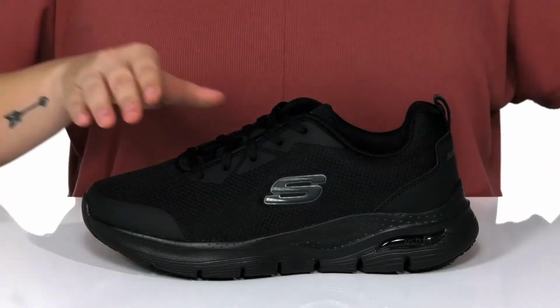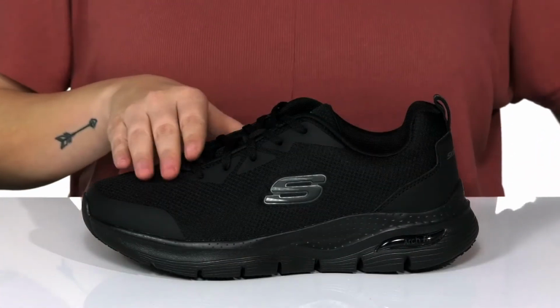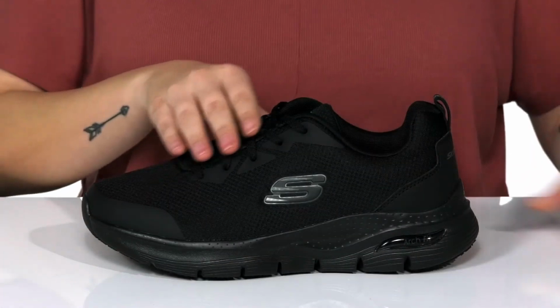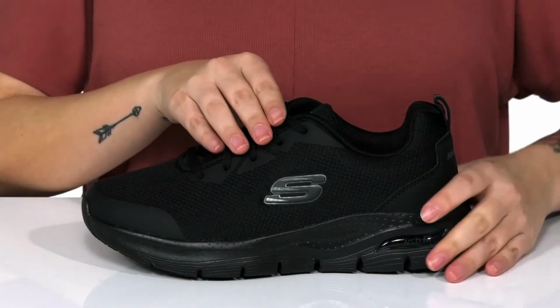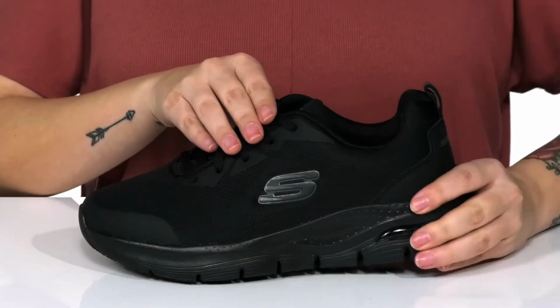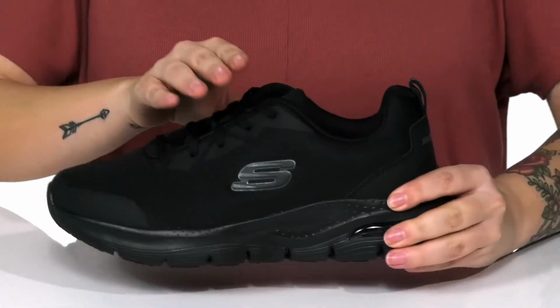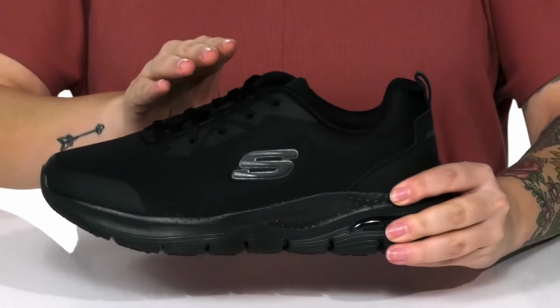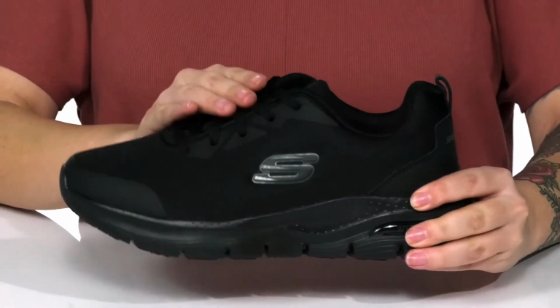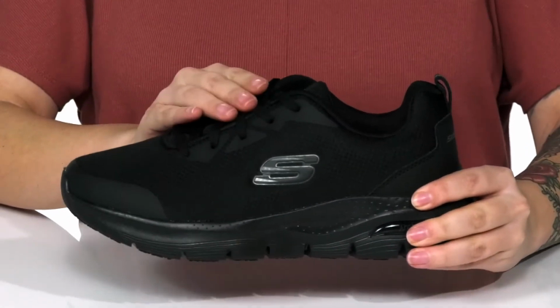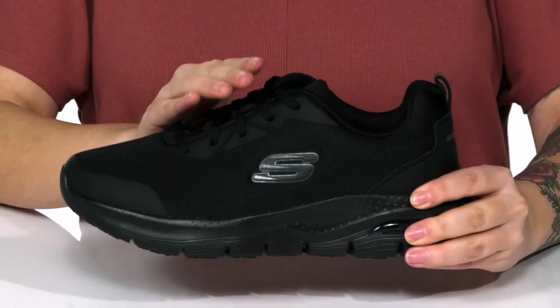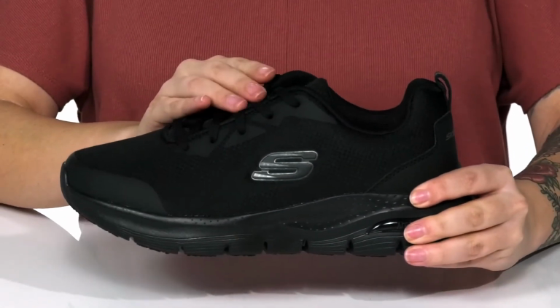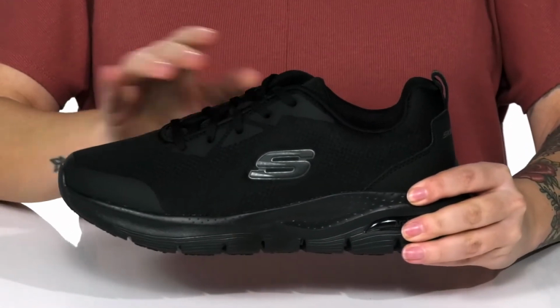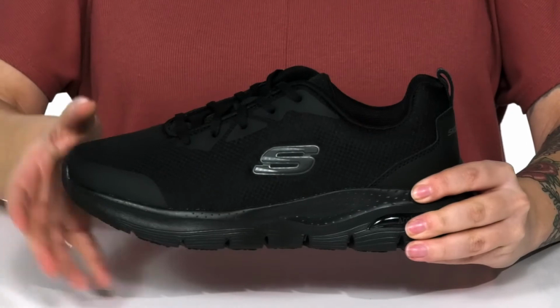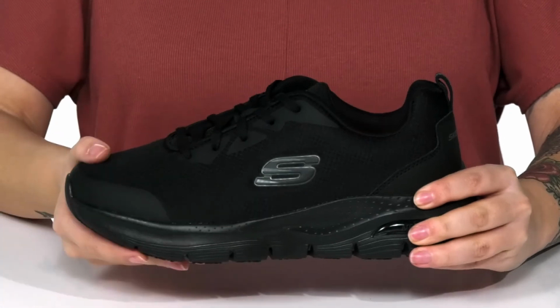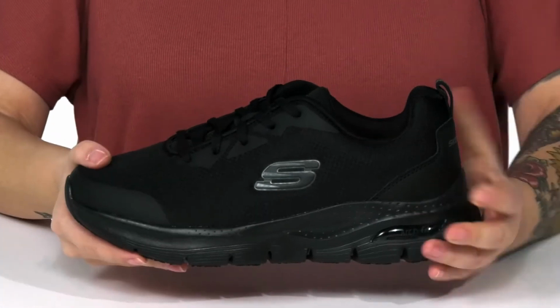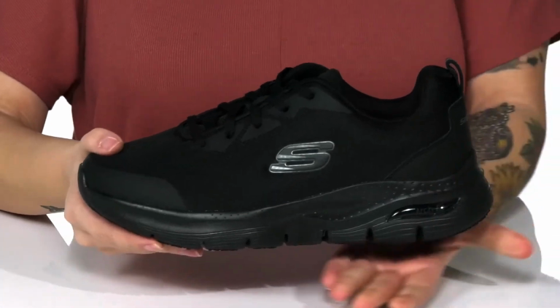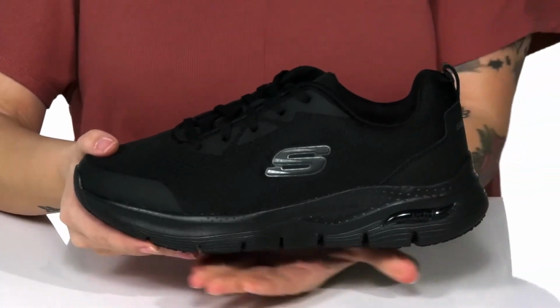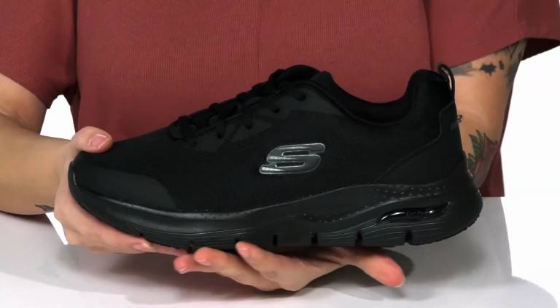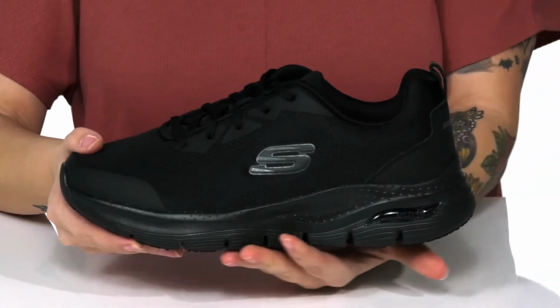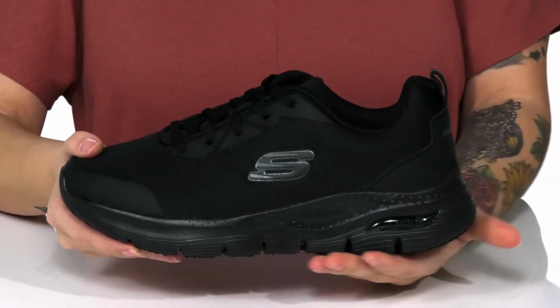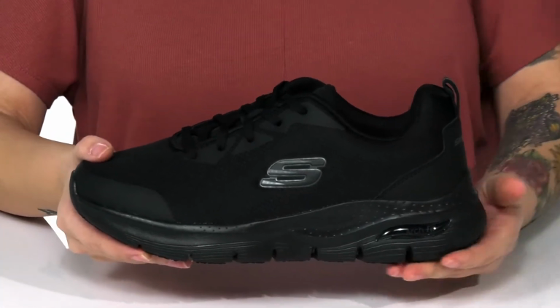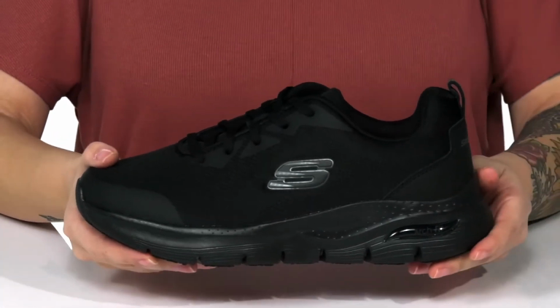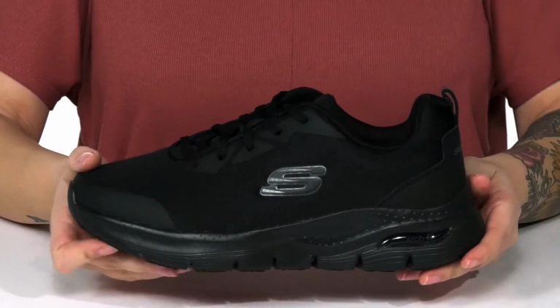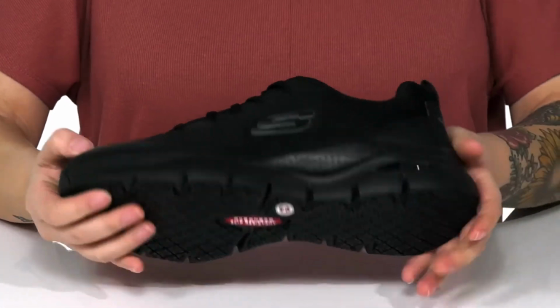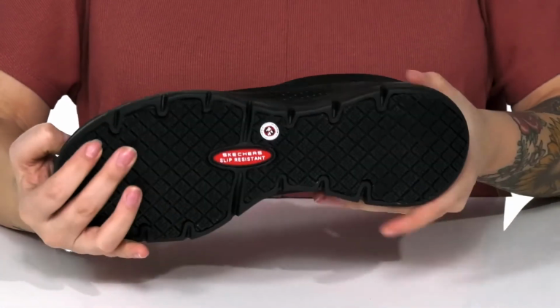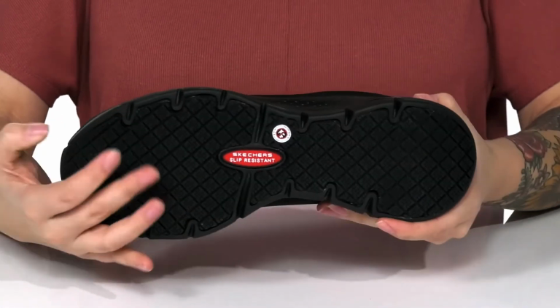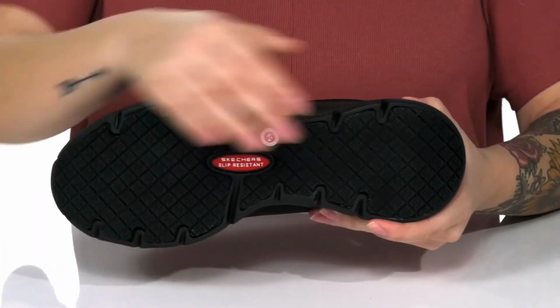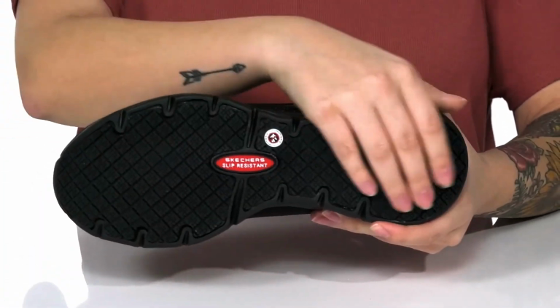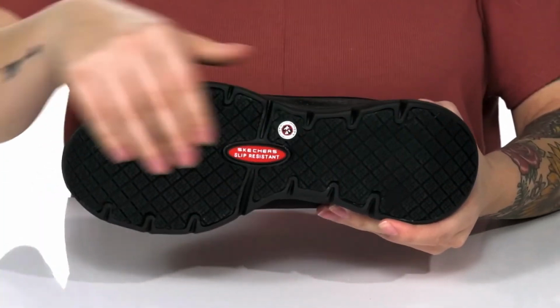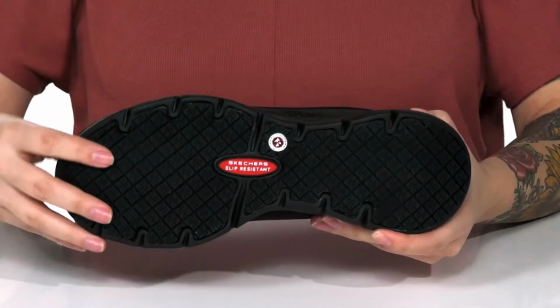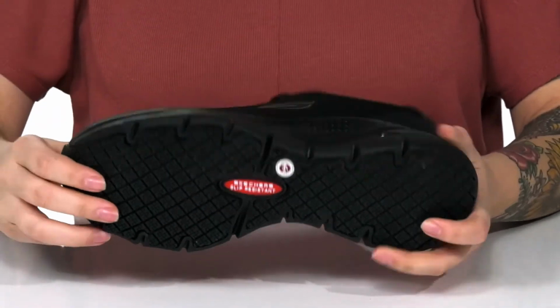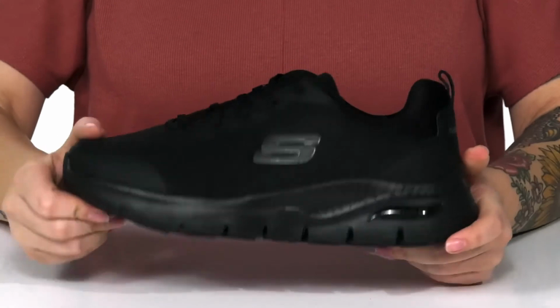These are a lace-up closure allowing you to get a custom as well as a secure fit. That midsole is going to give you a small boost in height and underneath is a slip resistant outsole.